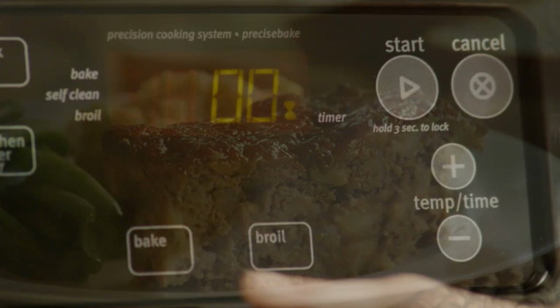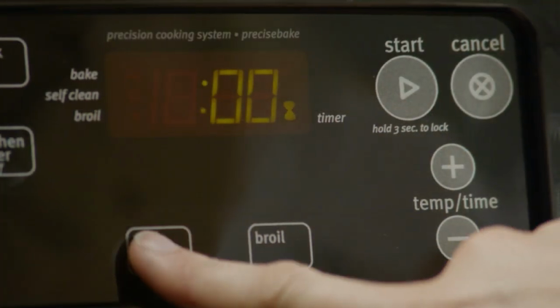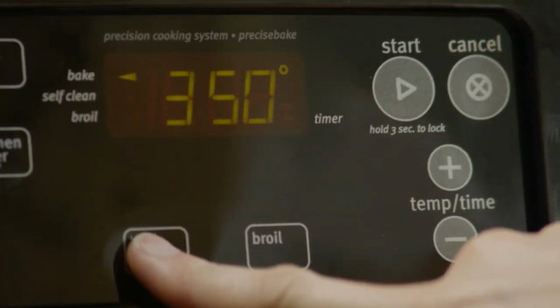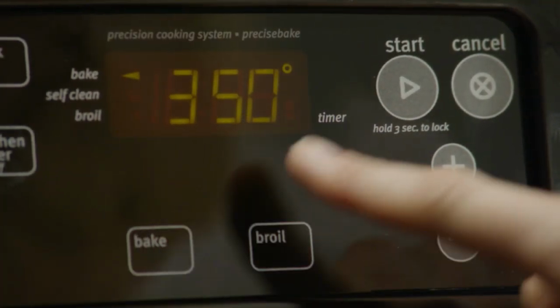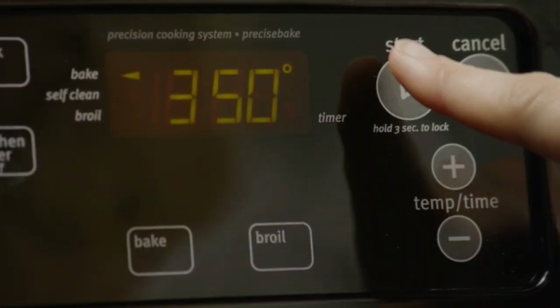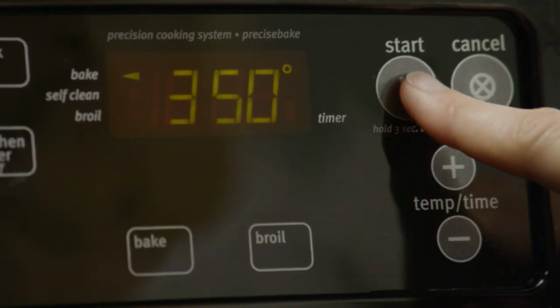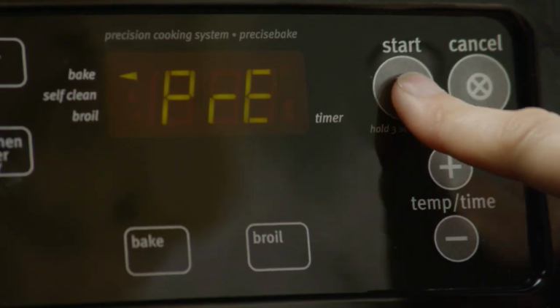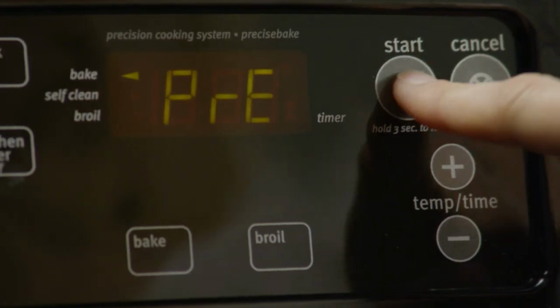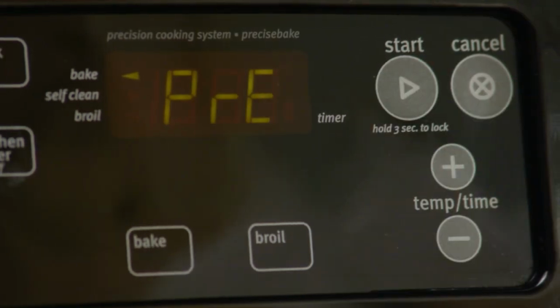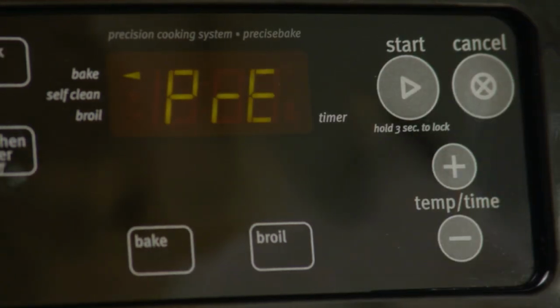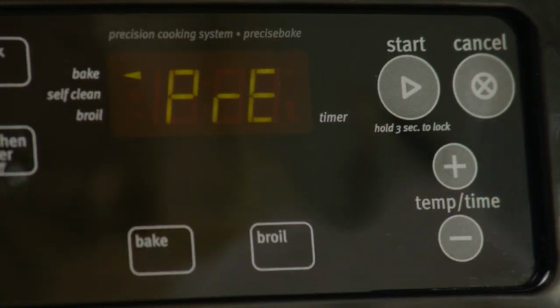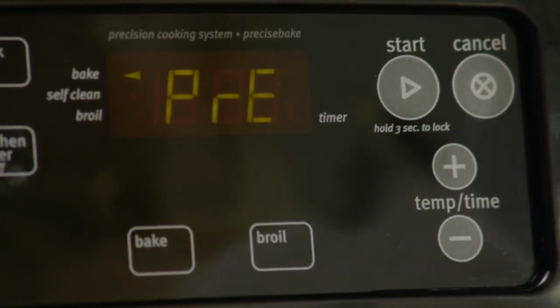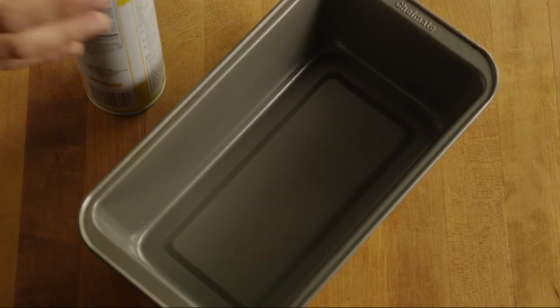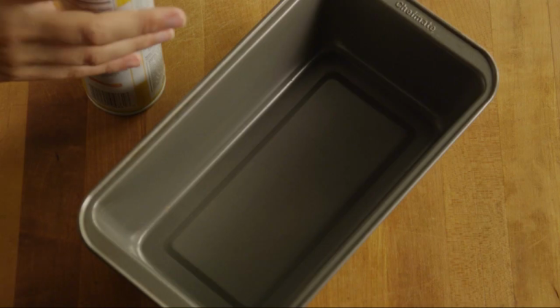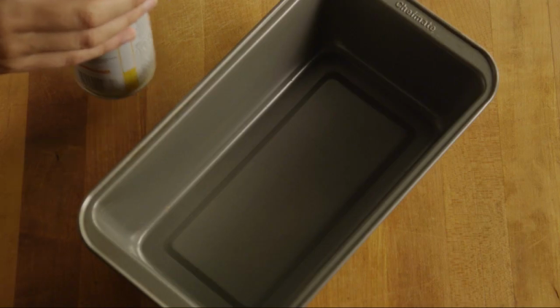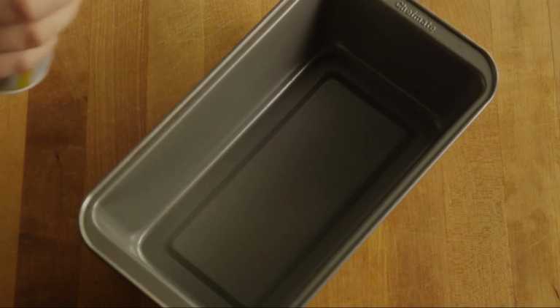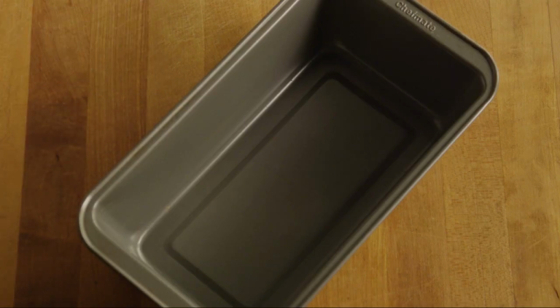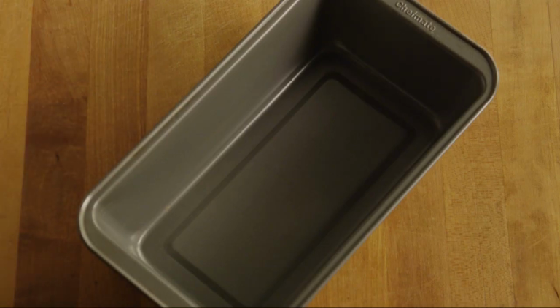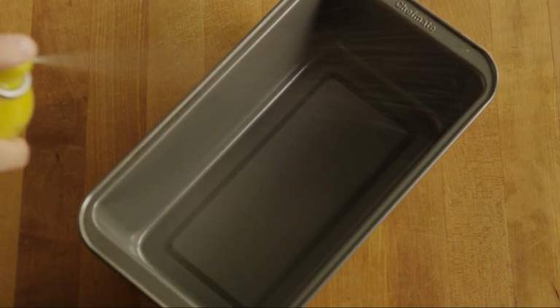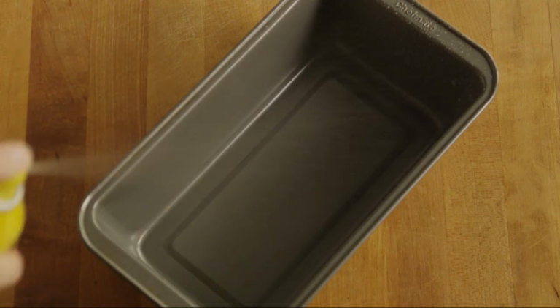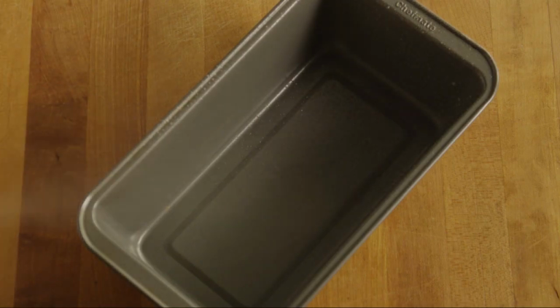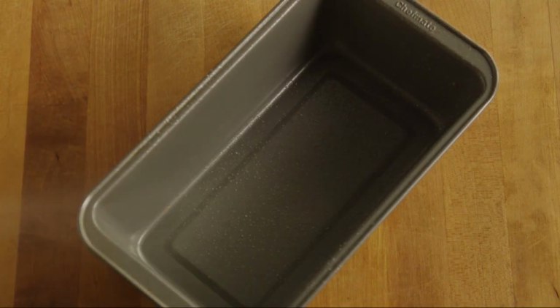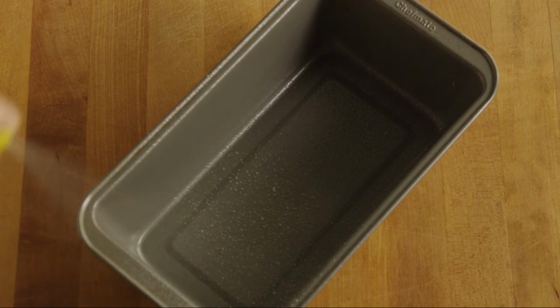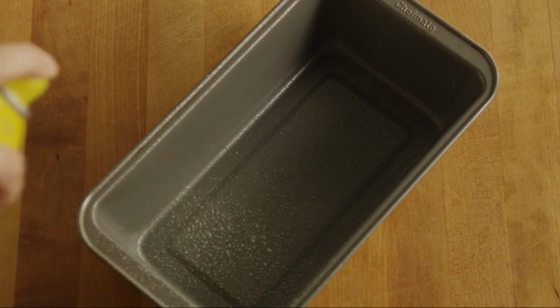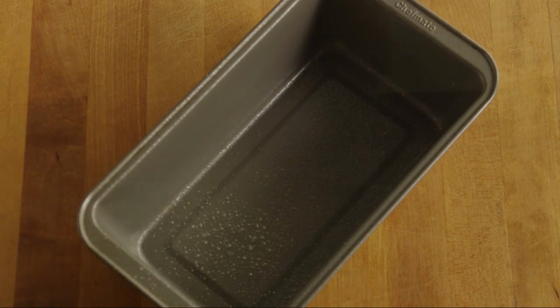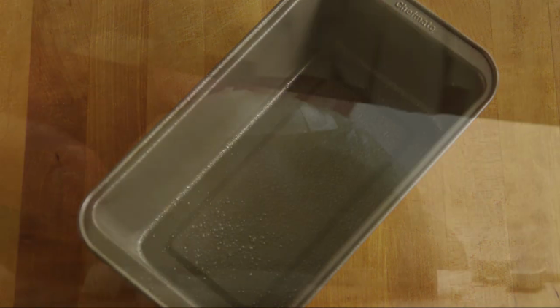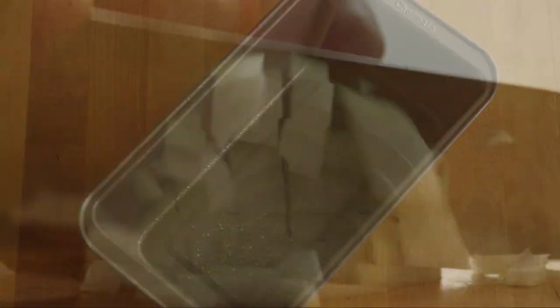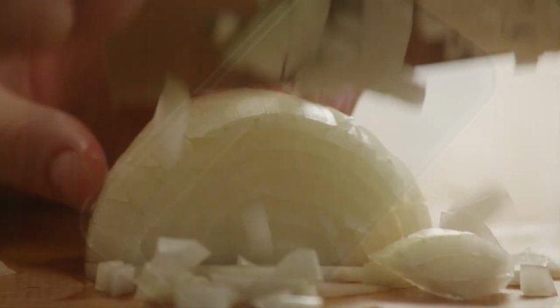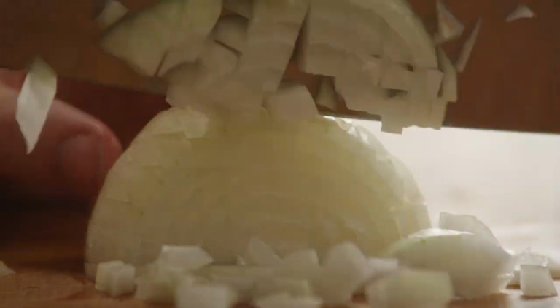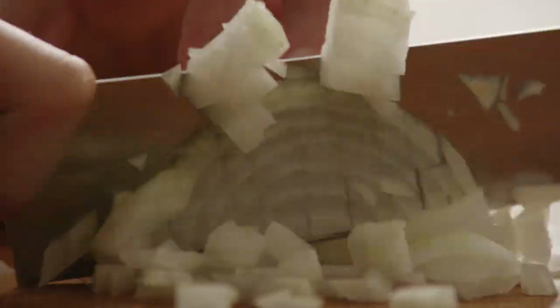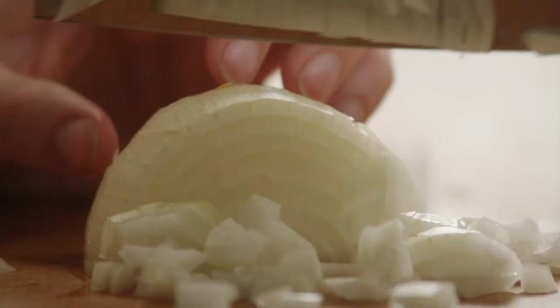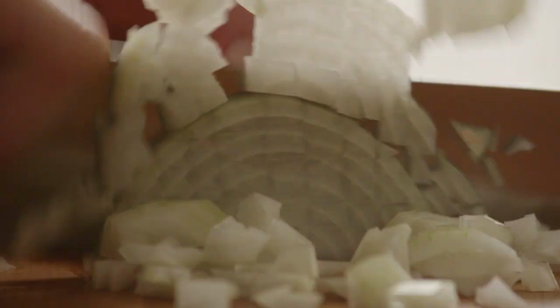Begin by preheating your oven to 350 degrees. Next, lightly grease a 9-by-5-inch loaf pan with cooking spray. Chop one large onion.